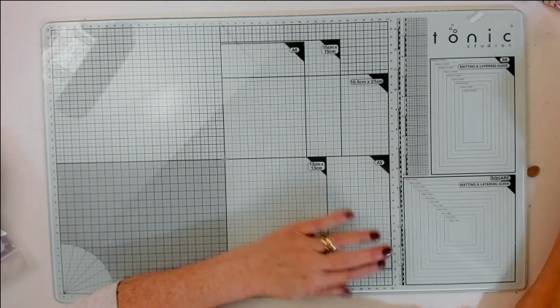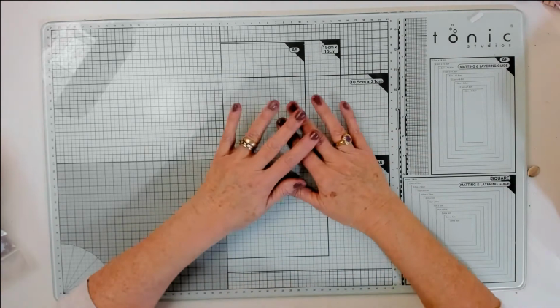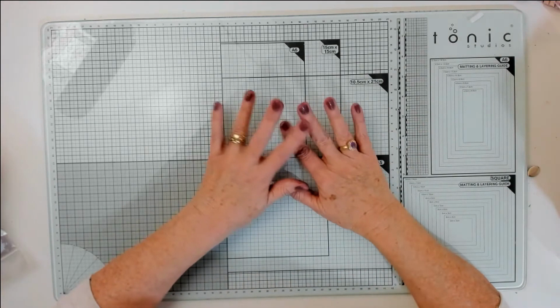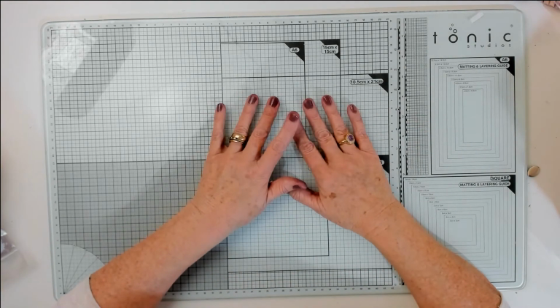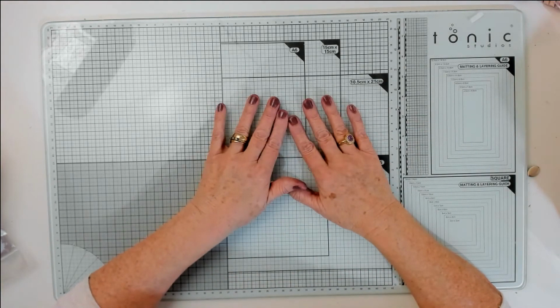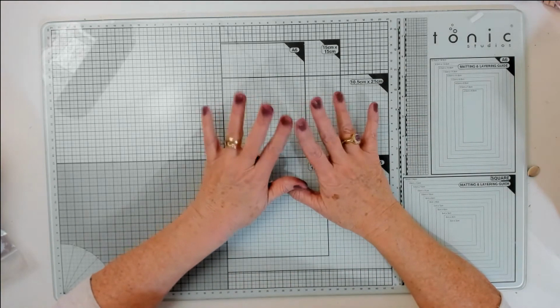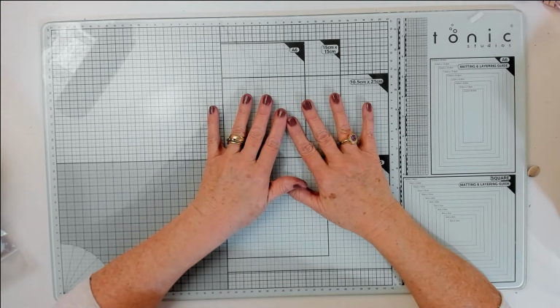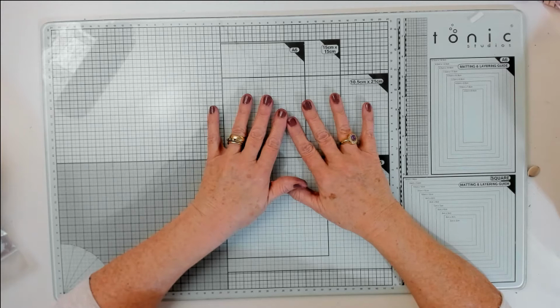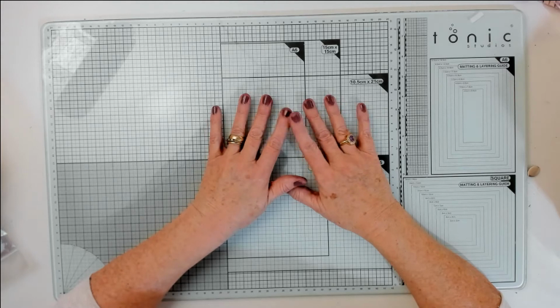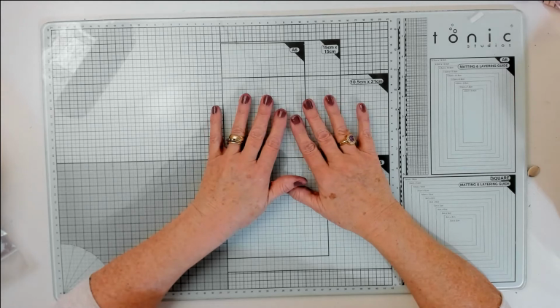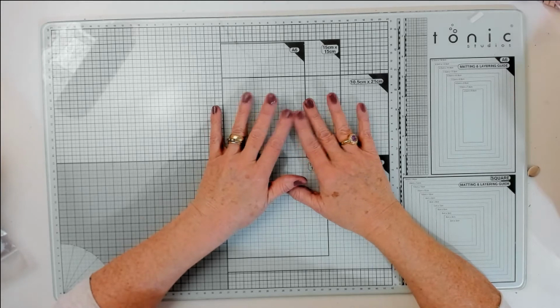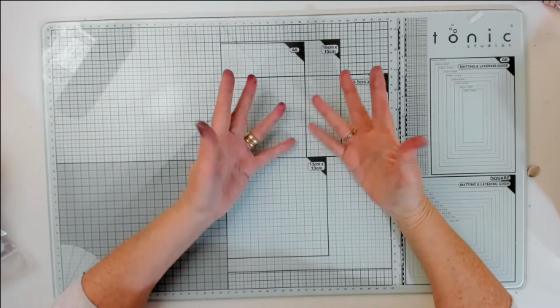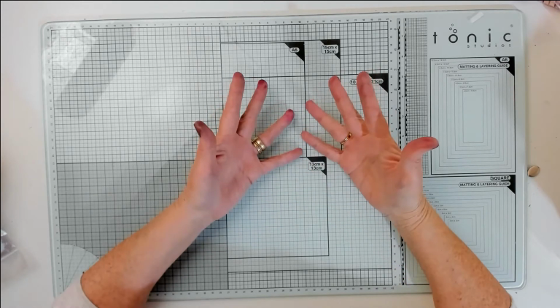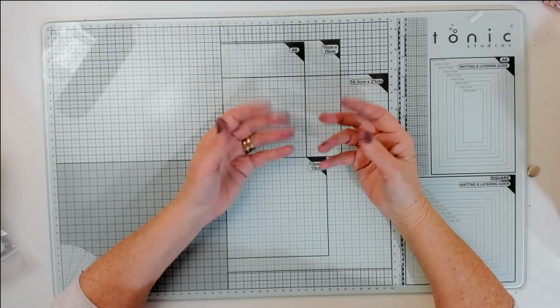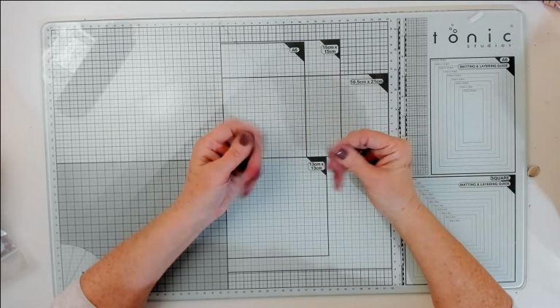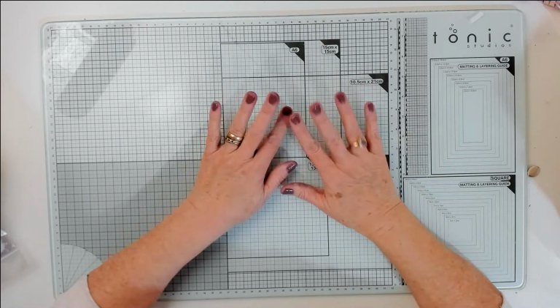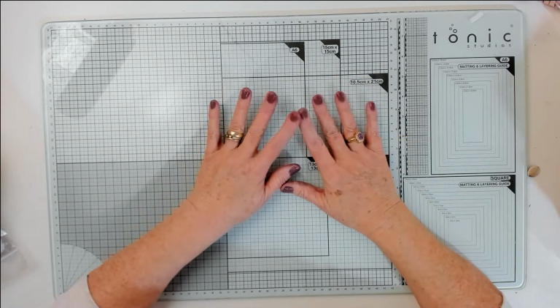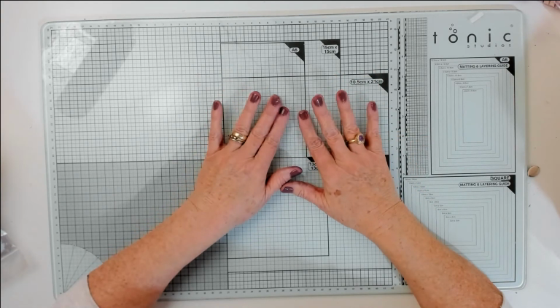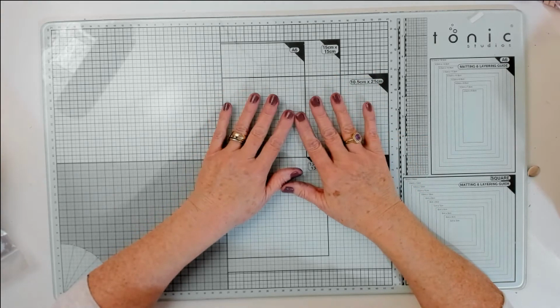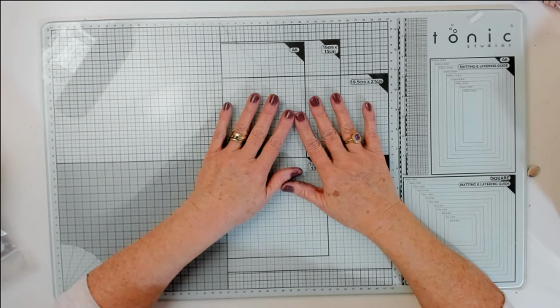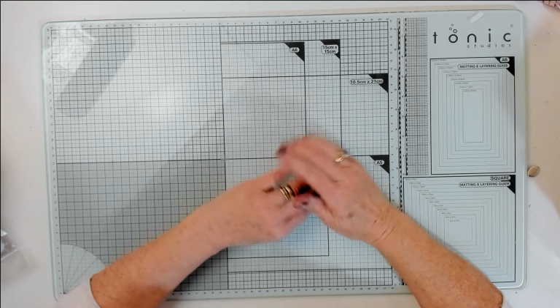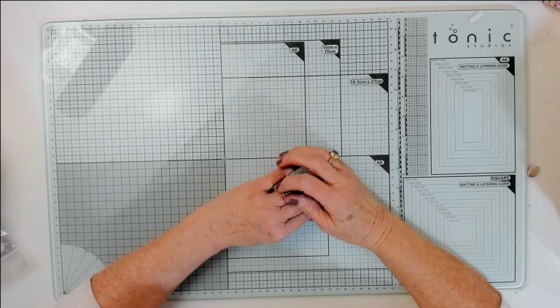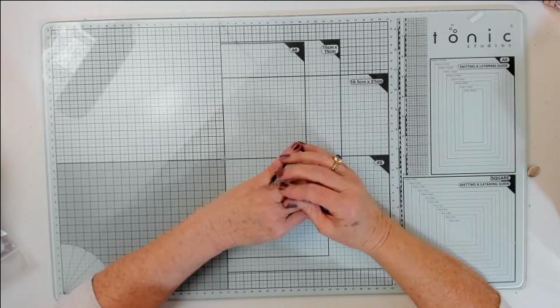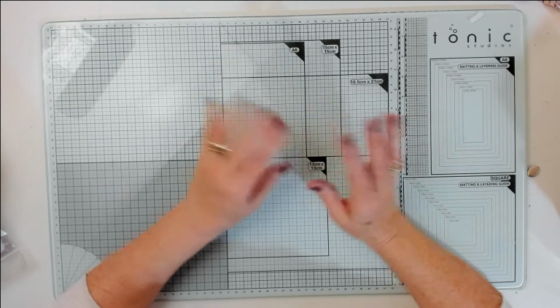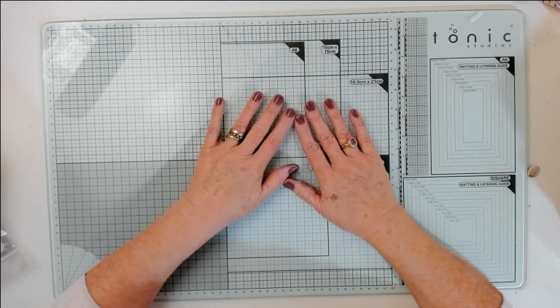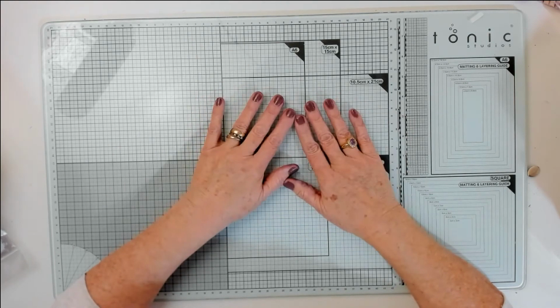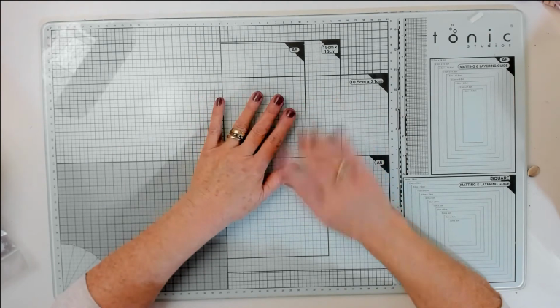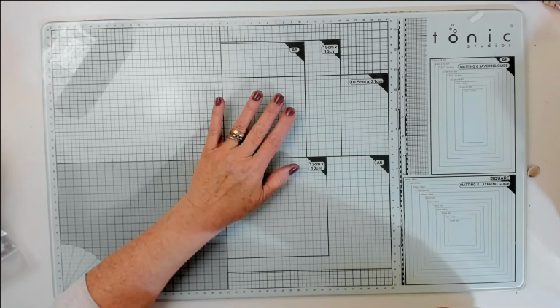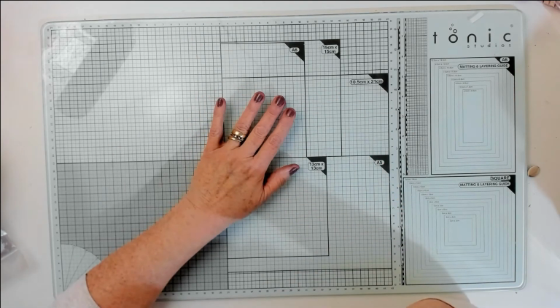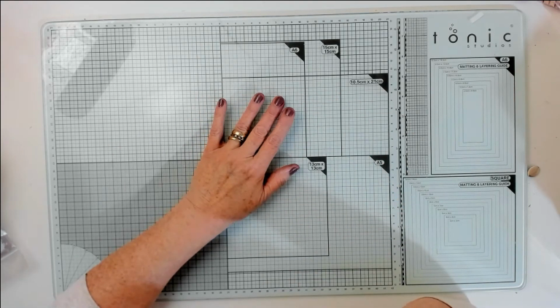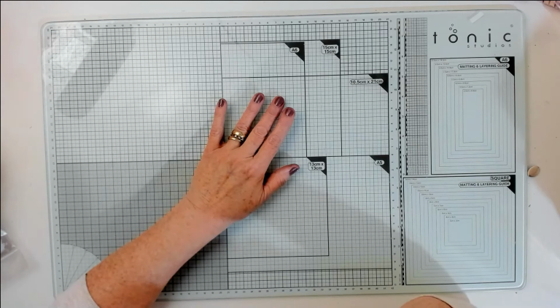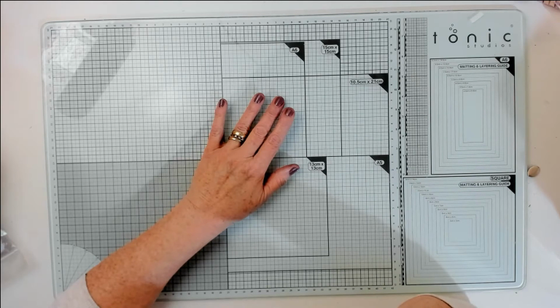Hi everyone, it's me, I'm back! How are you all doing? Excuse the state of my hands - I've been doing some inking and a bit of crafting today. Right, let me show you what I bought this week.